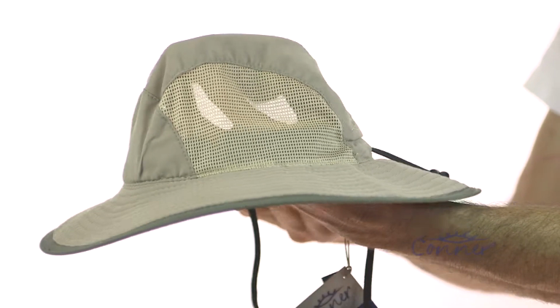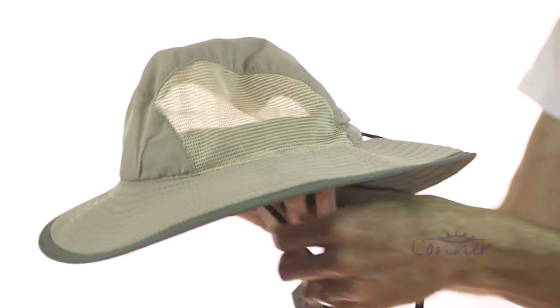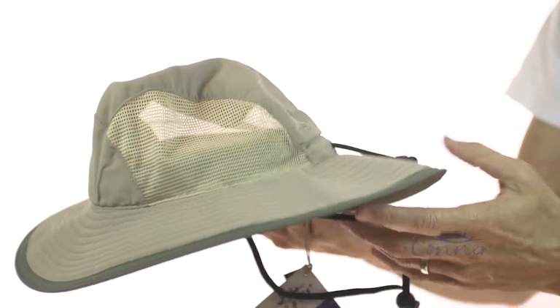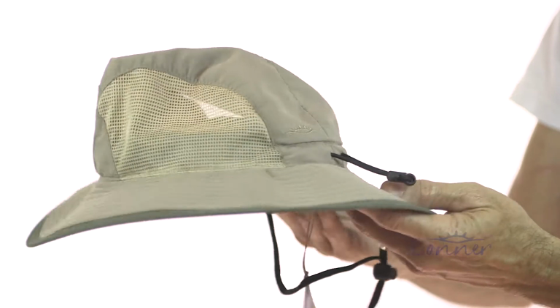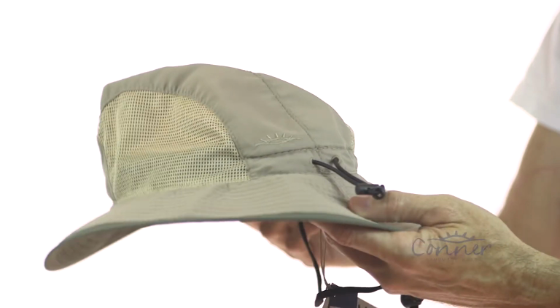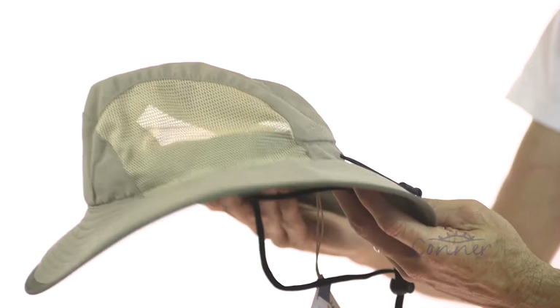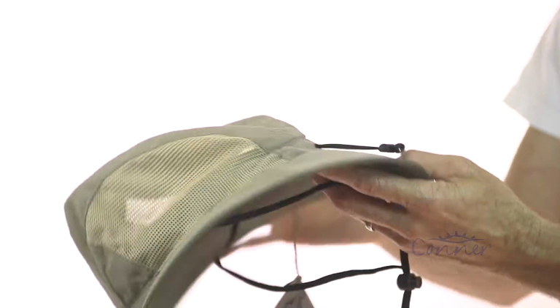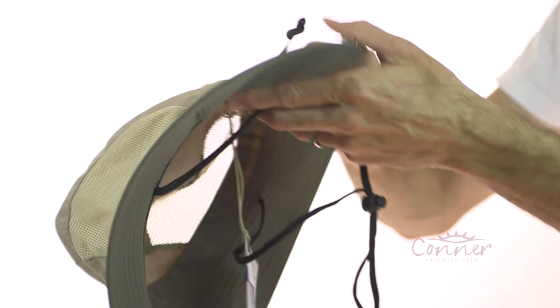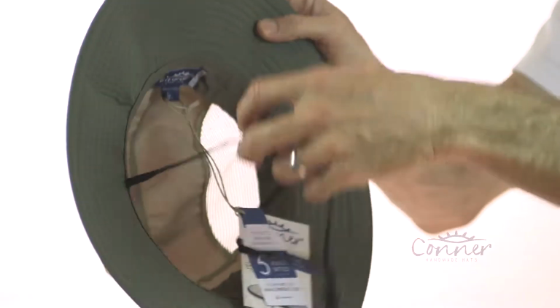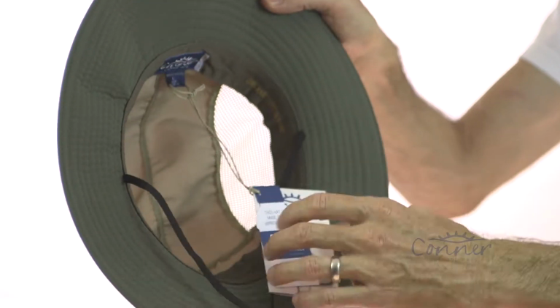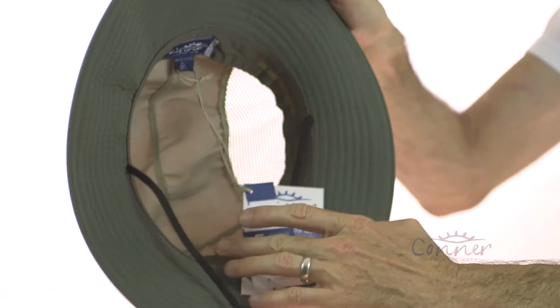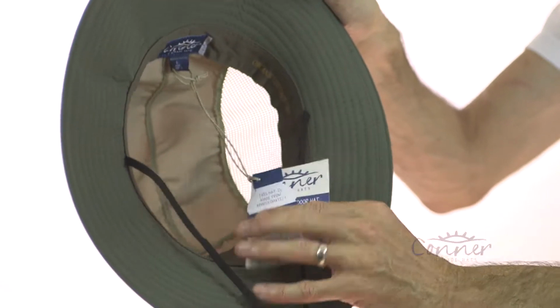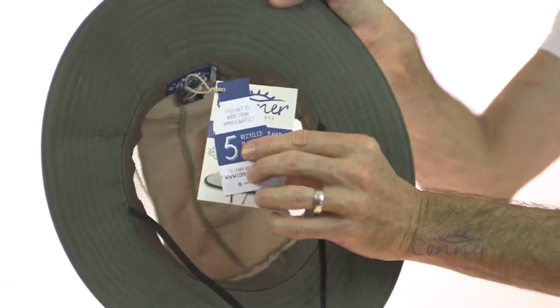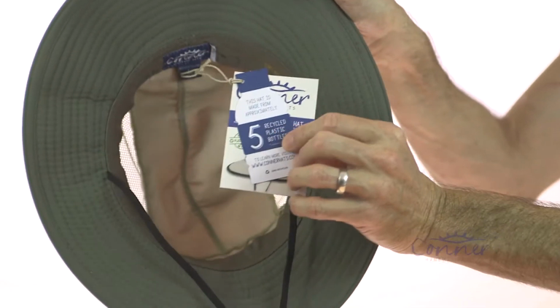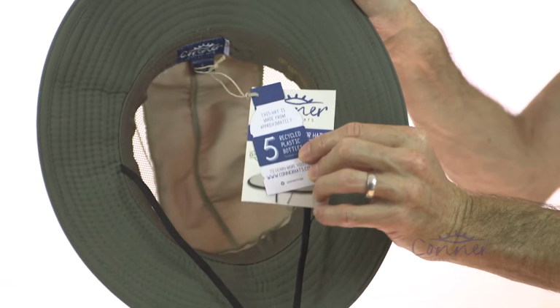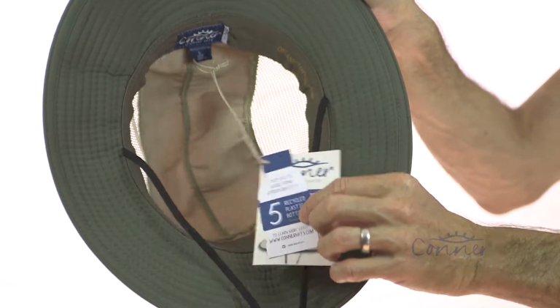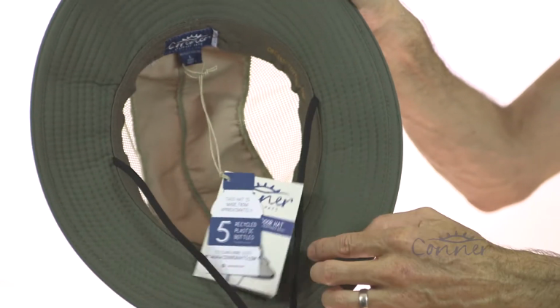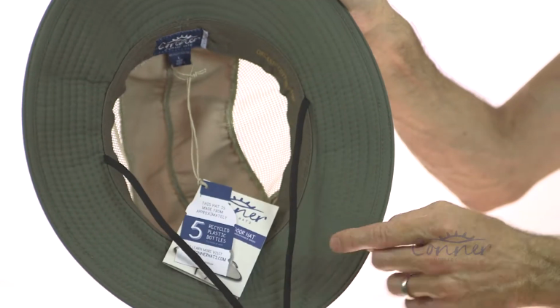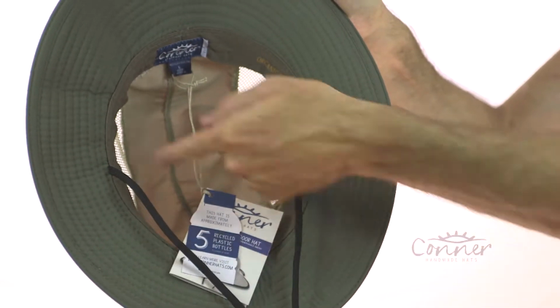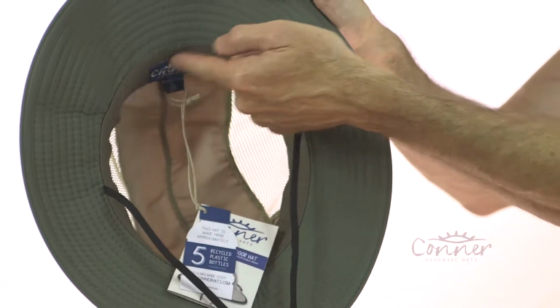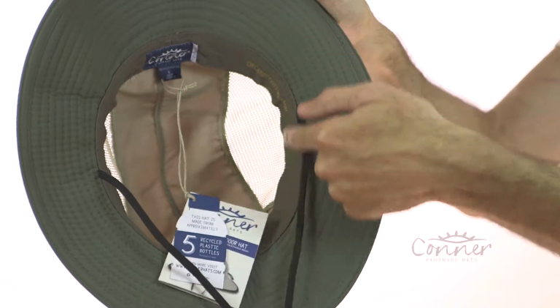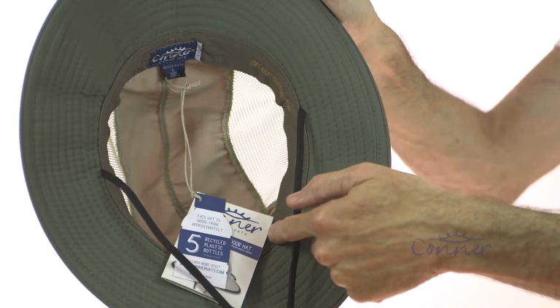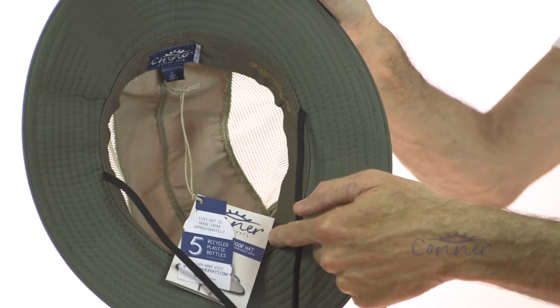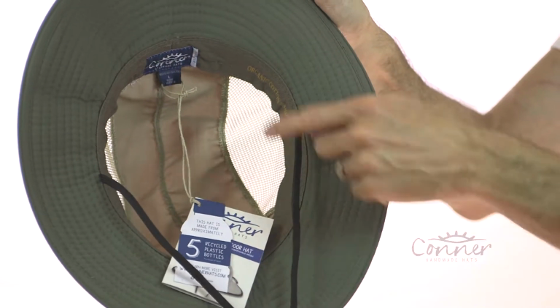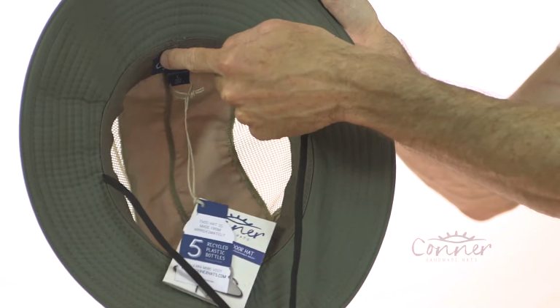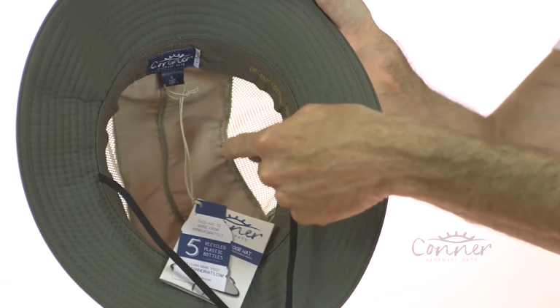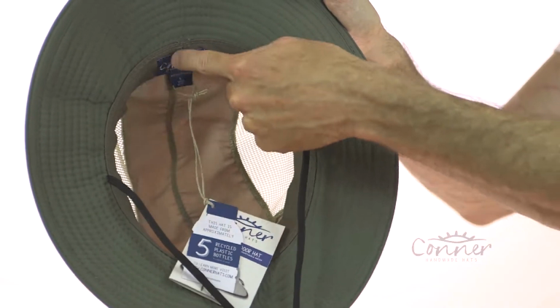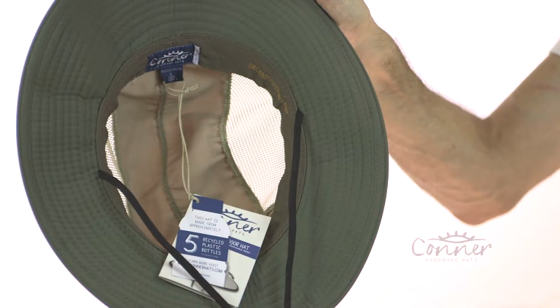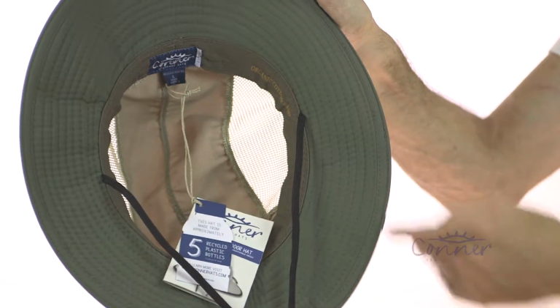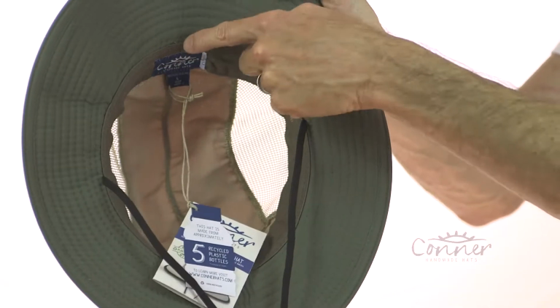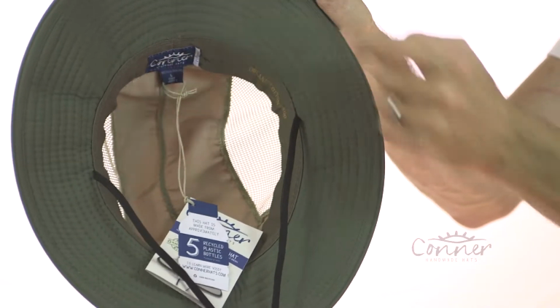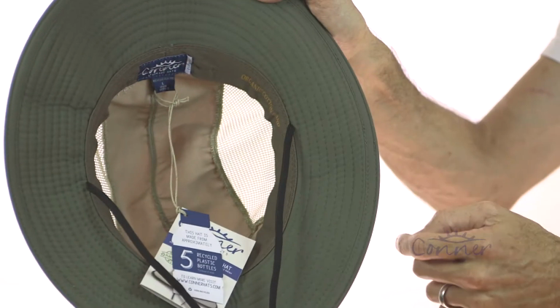Not only that, the whole hat is actually made from five recycled plastic bottles — that's a great new material we're working with. The inside is an organic cotton sweatband, and all of our labels are actually also made from recycled plastic bottles.